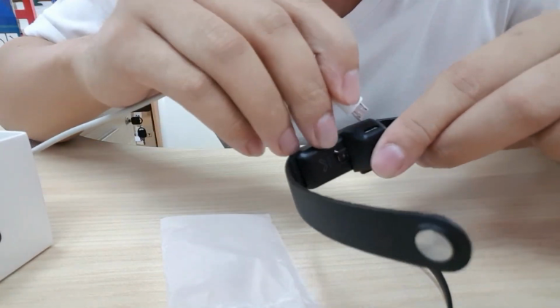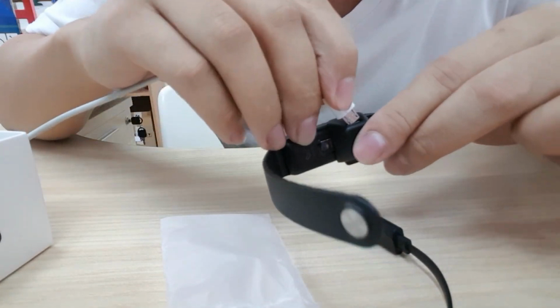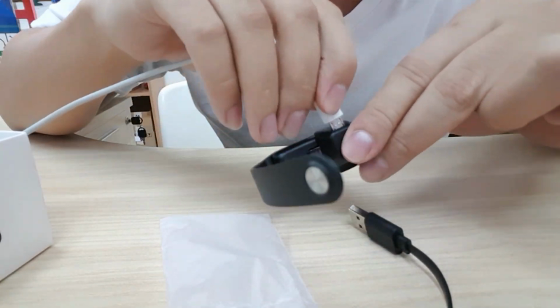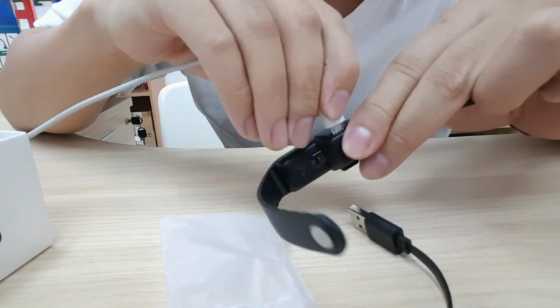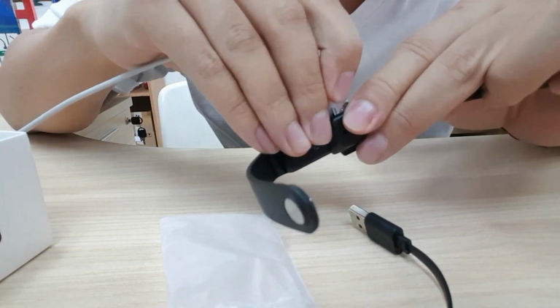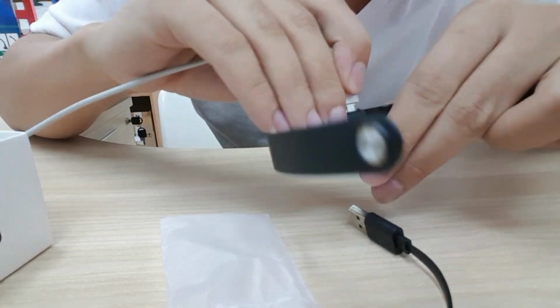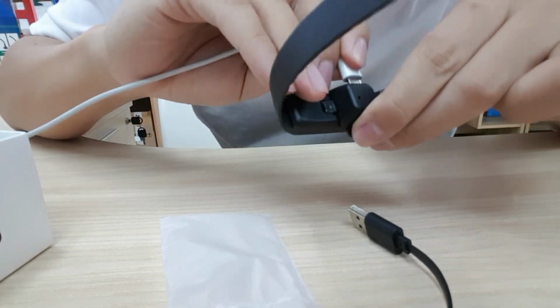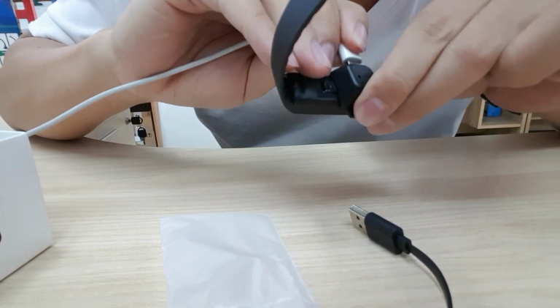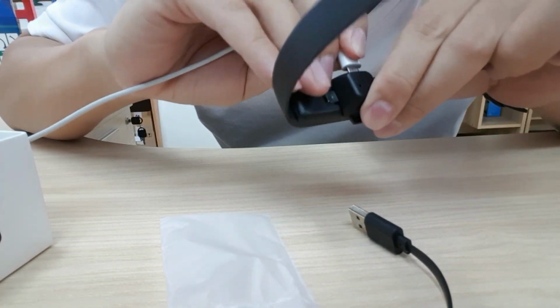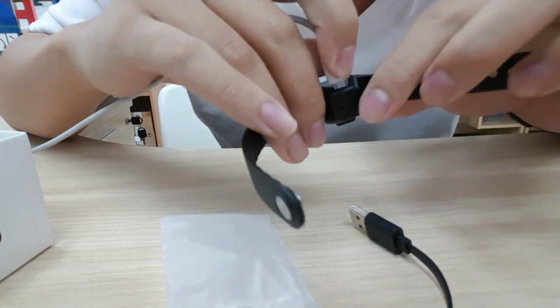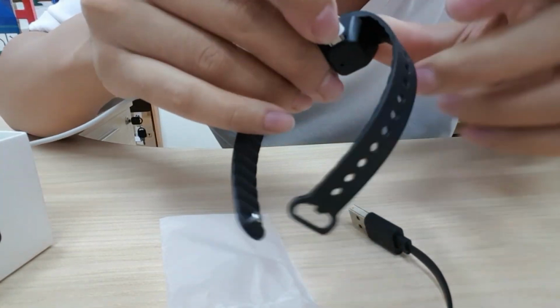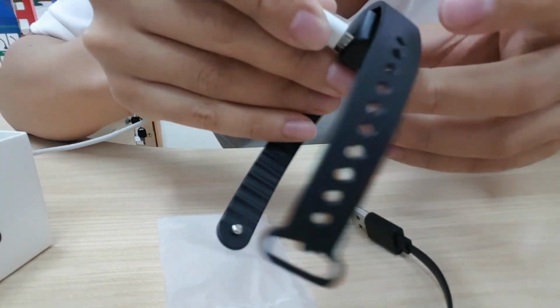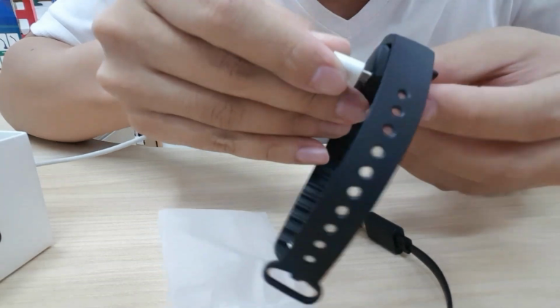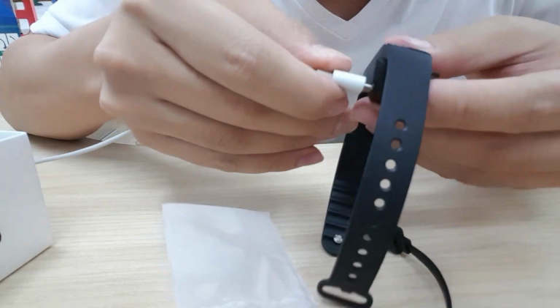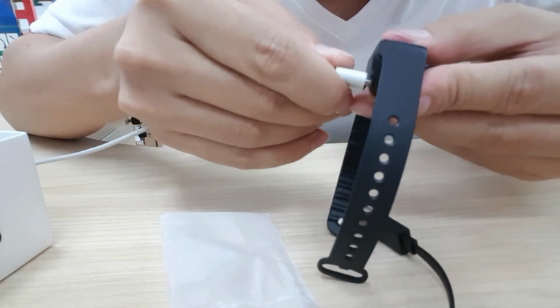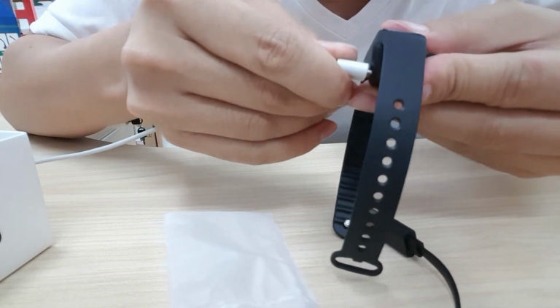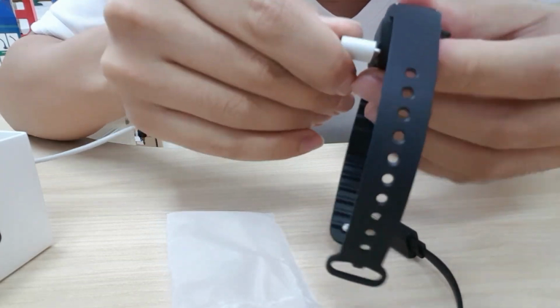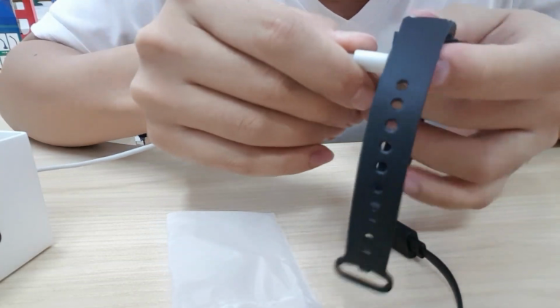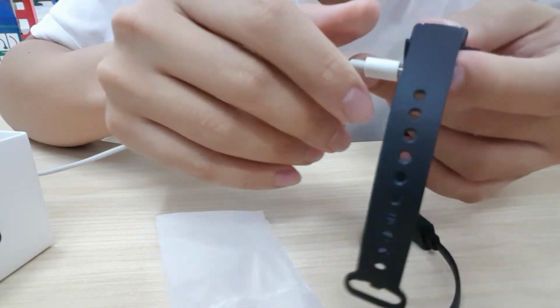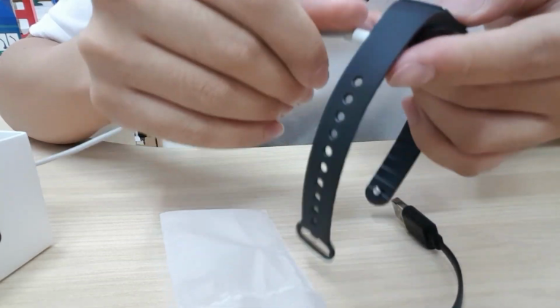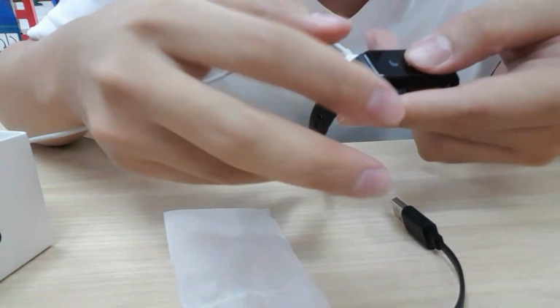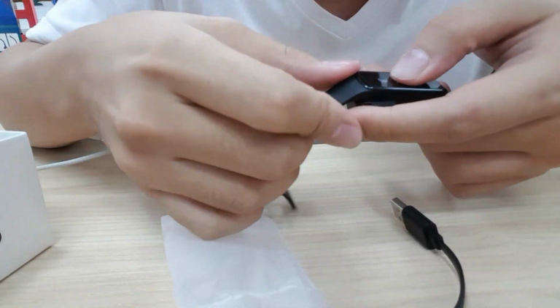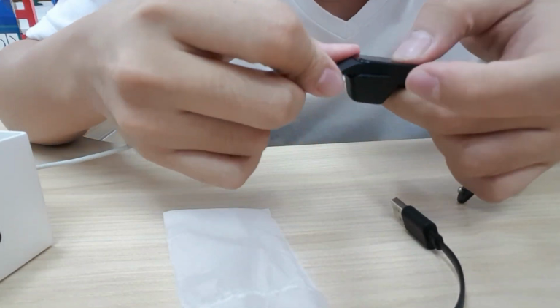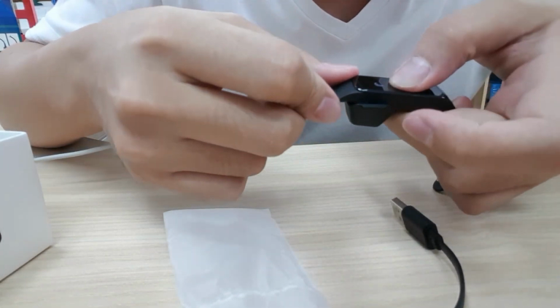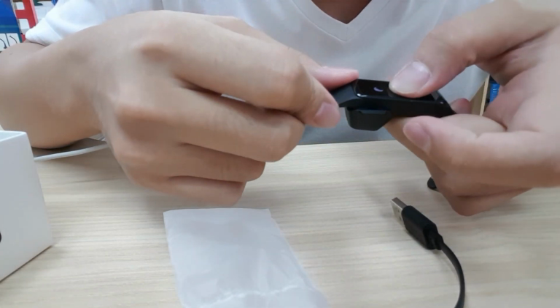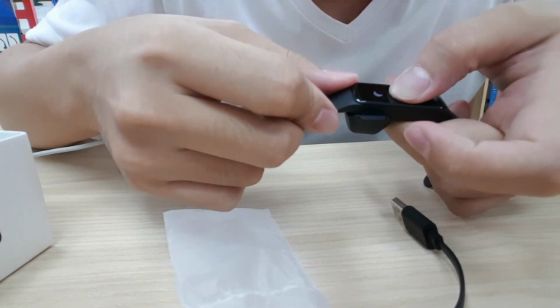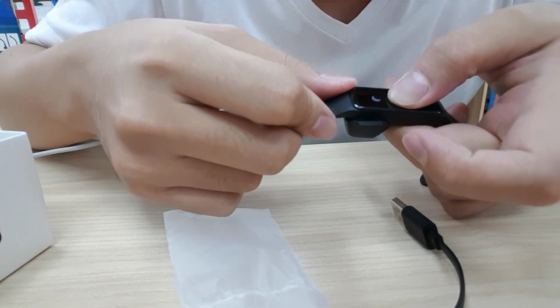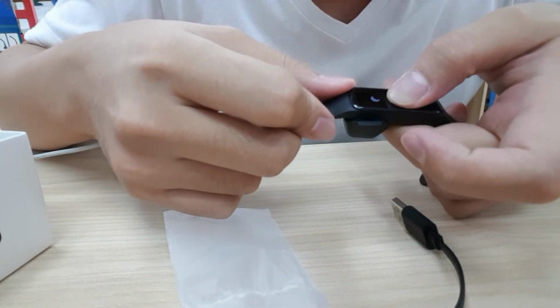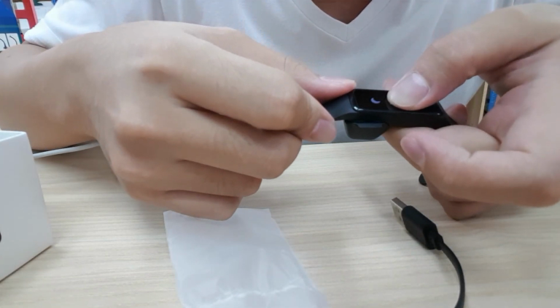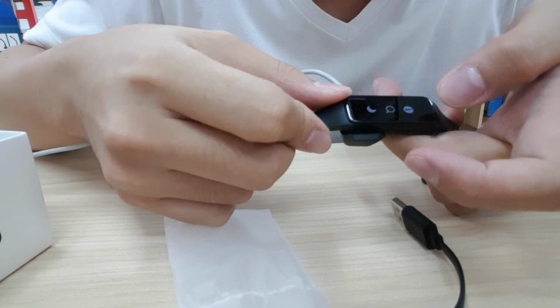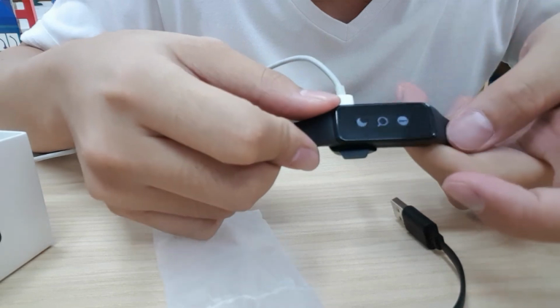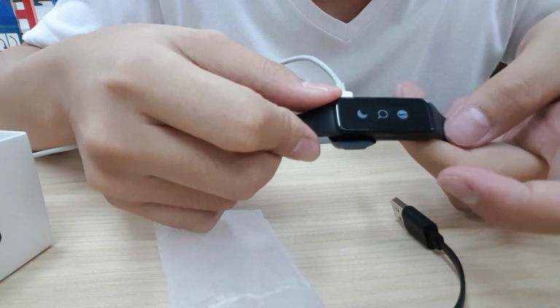So we switch on the charger, and then touch on the screen. It will become like that.